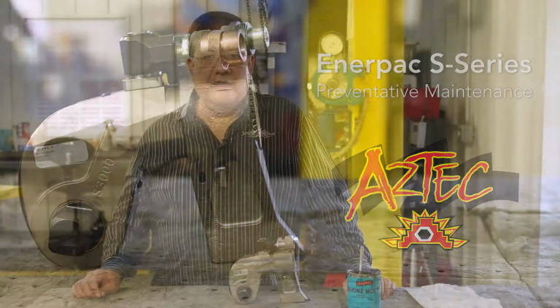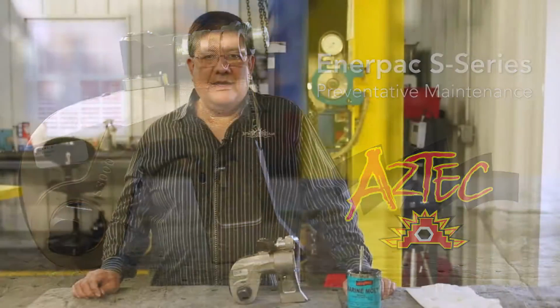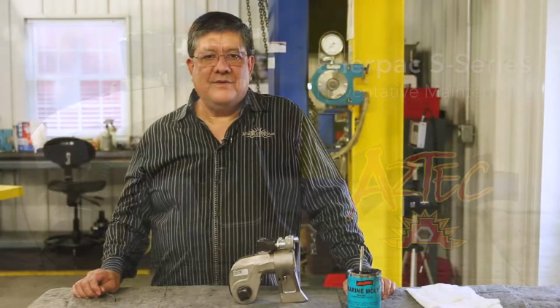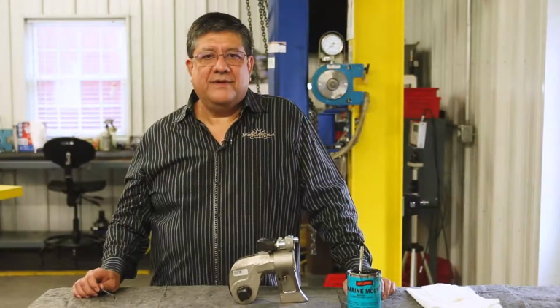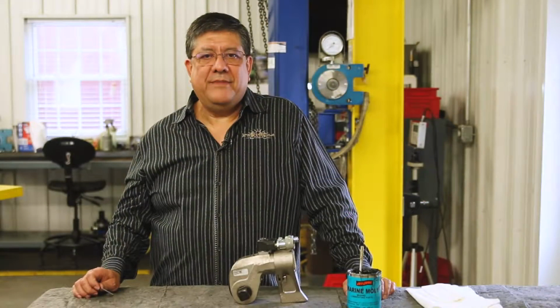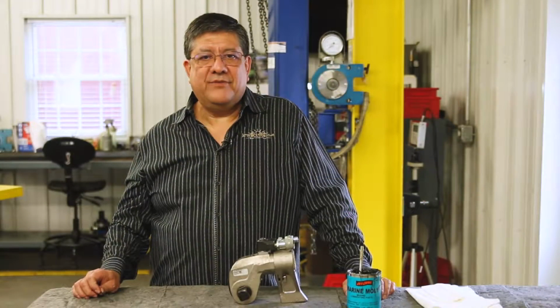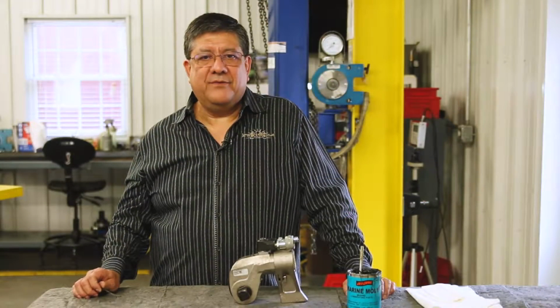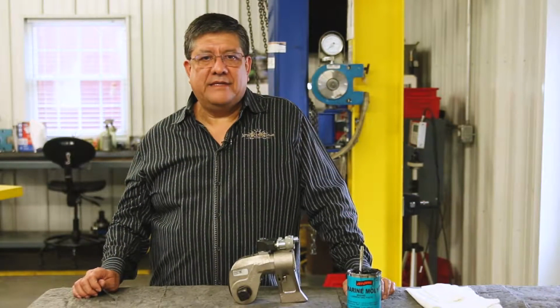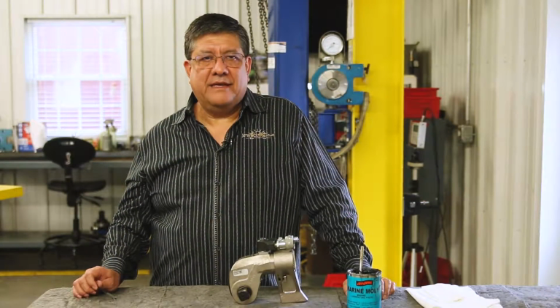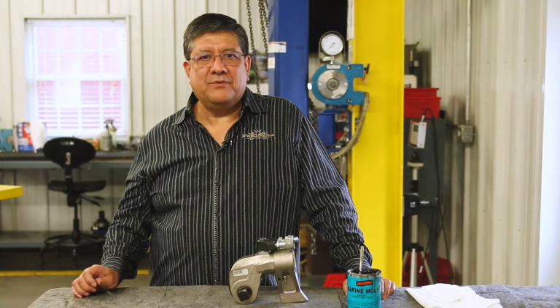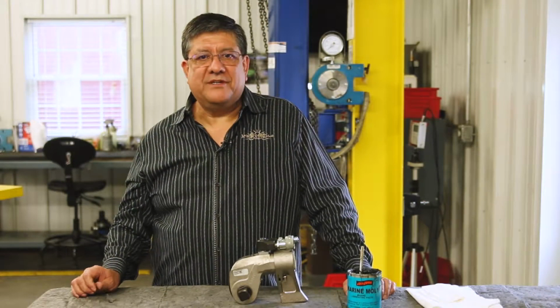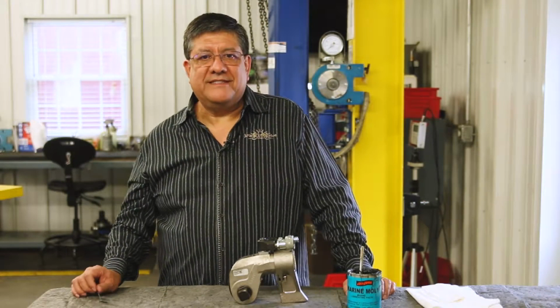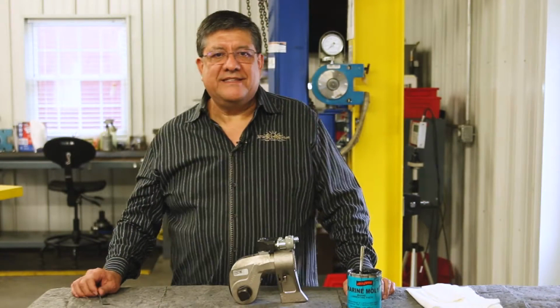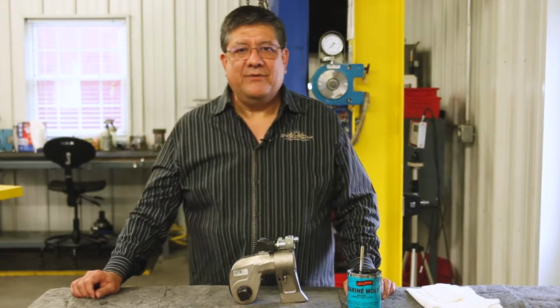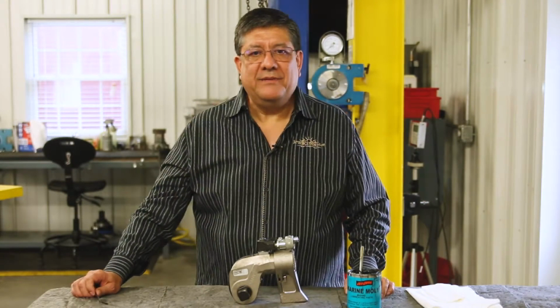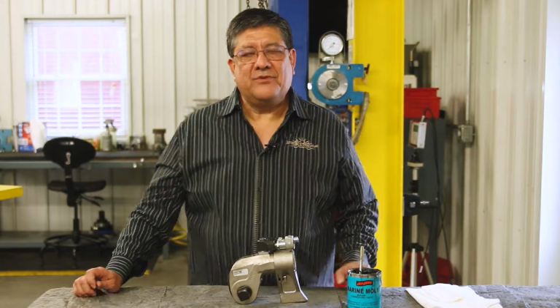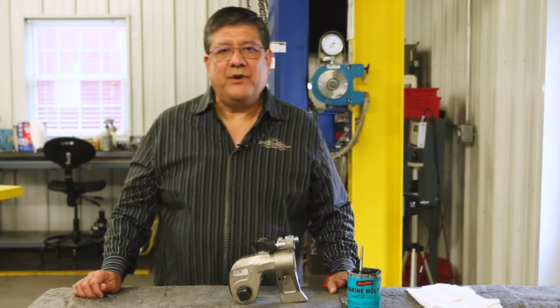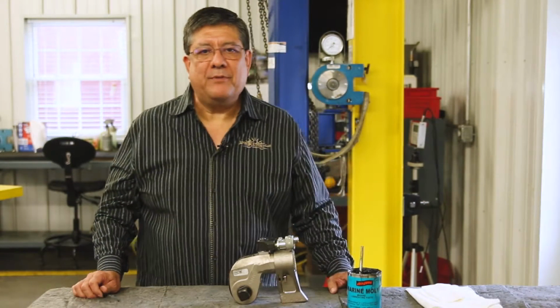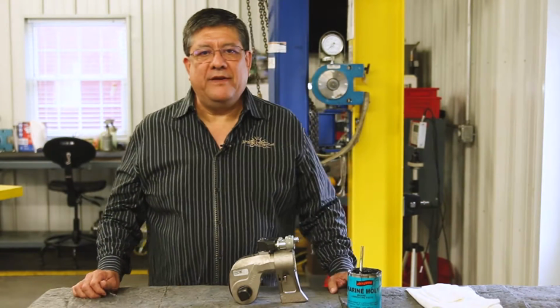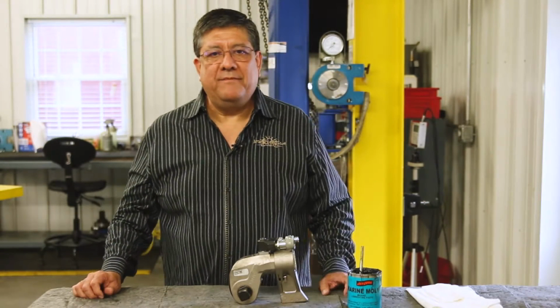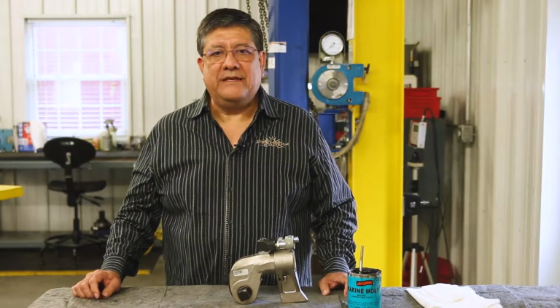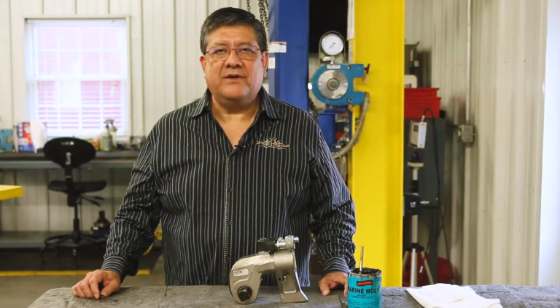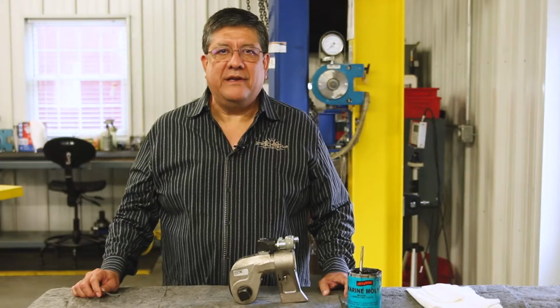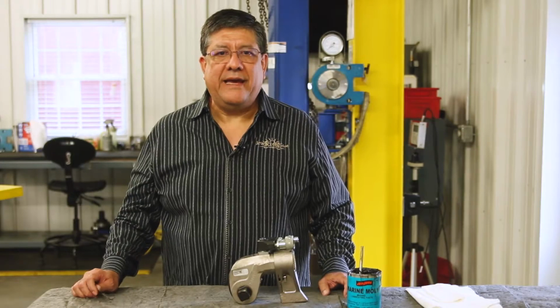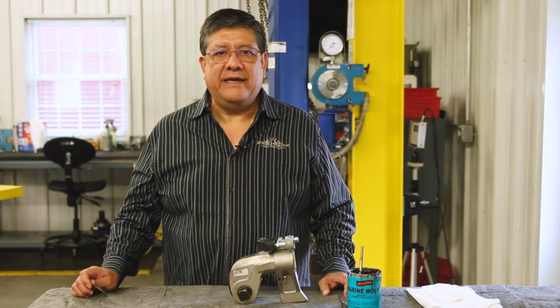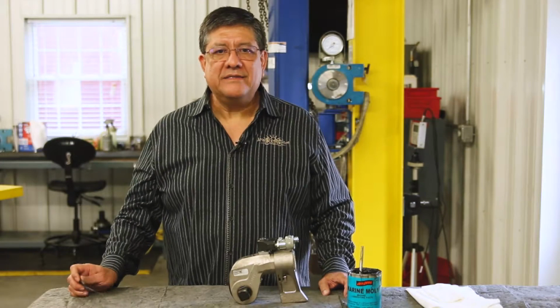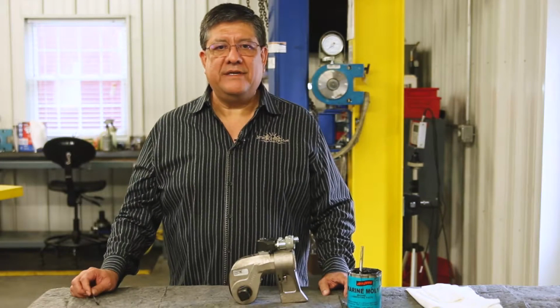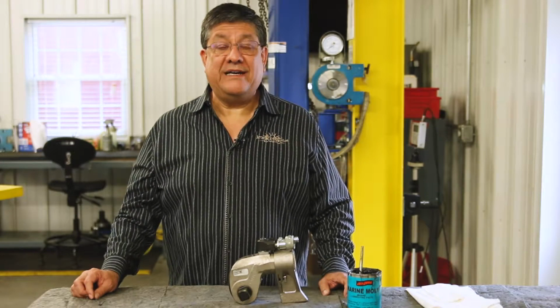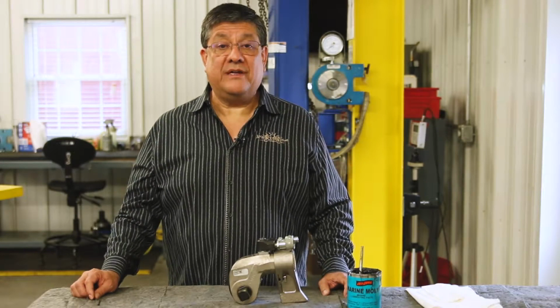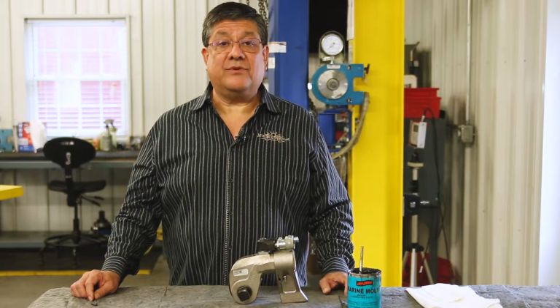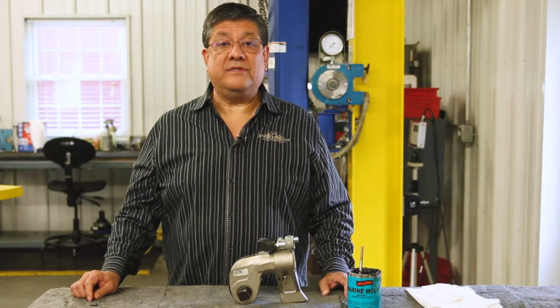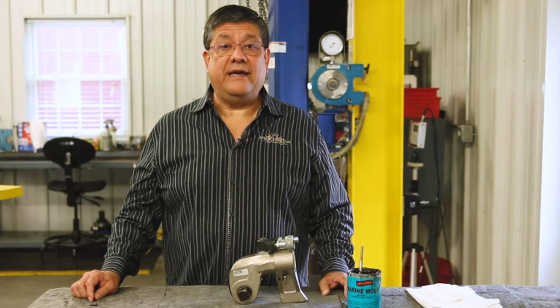Hello, I'm Adrian with Aztec Bolting Services. I want to demonstrate proper preventative maintenance on an Interpak S-series hydraulic torque wrench today.